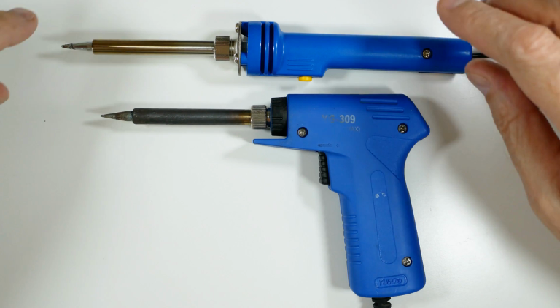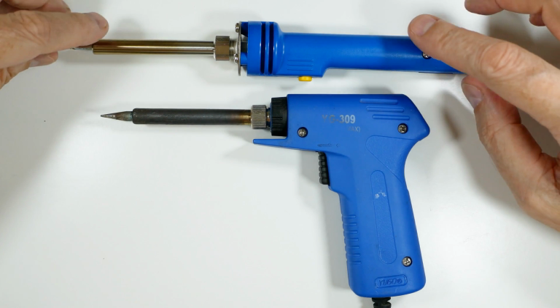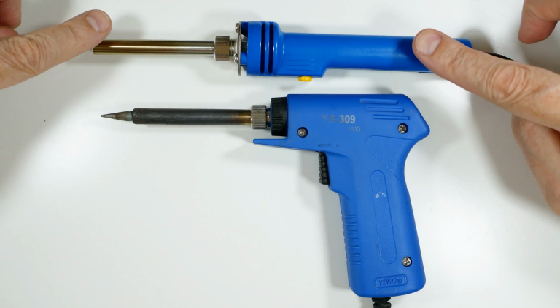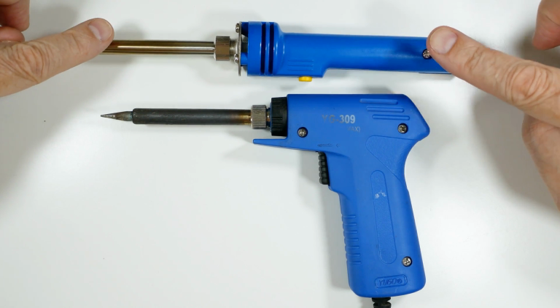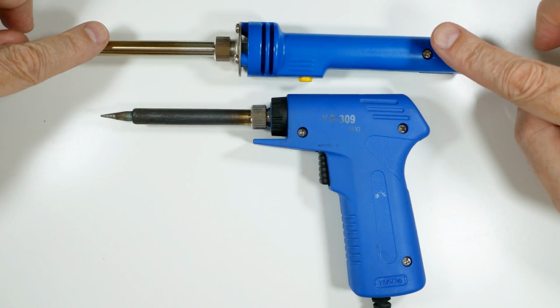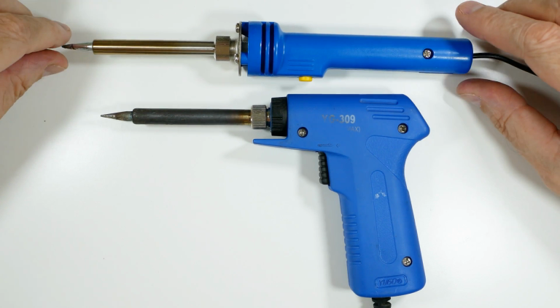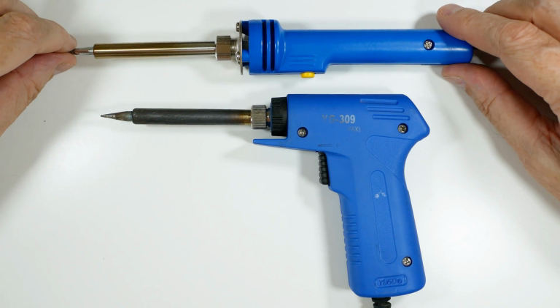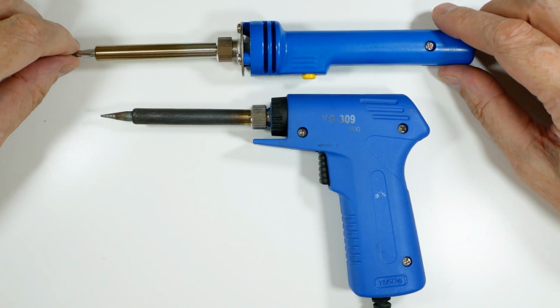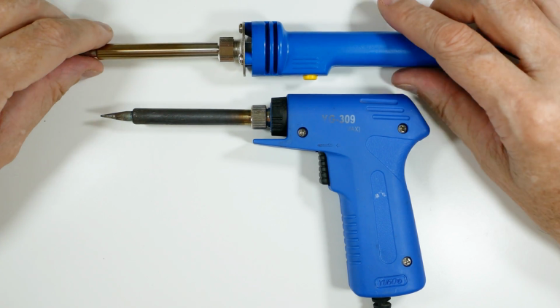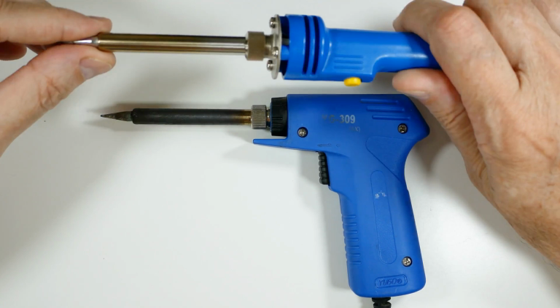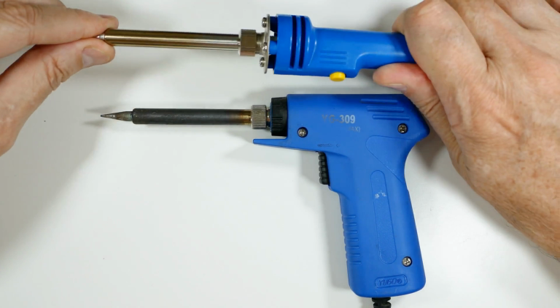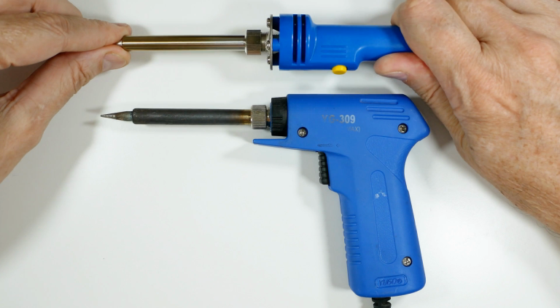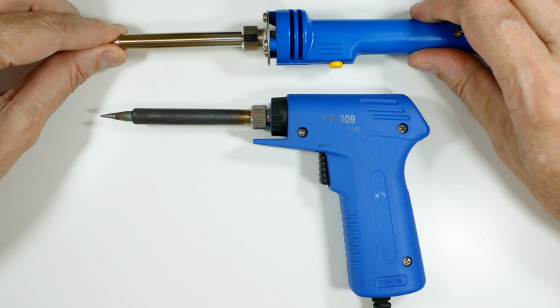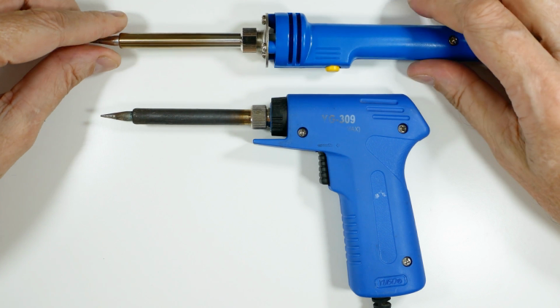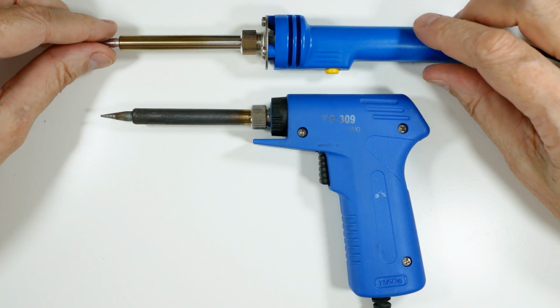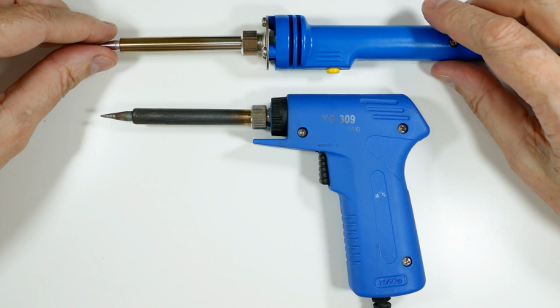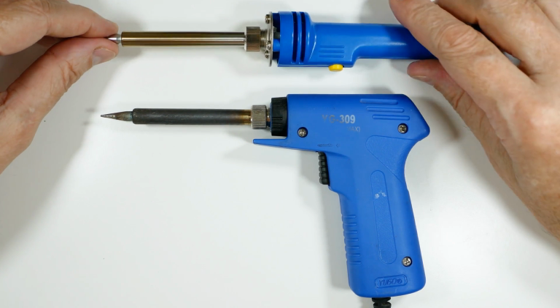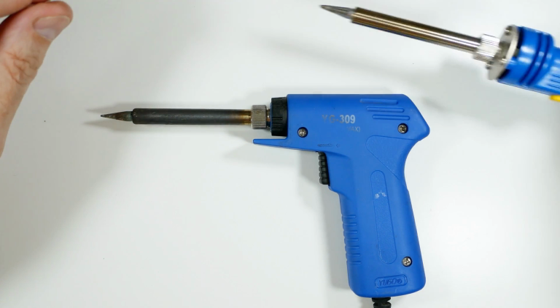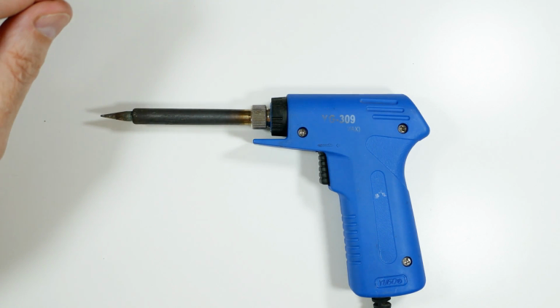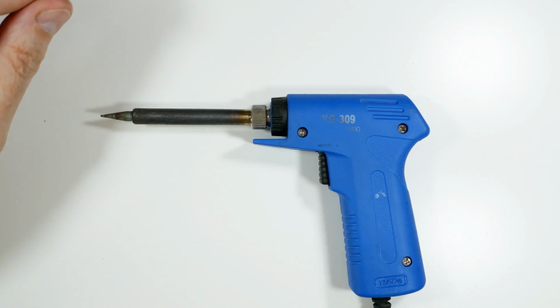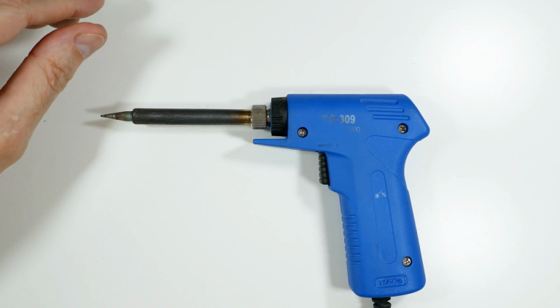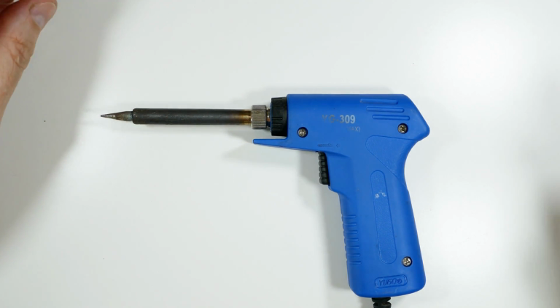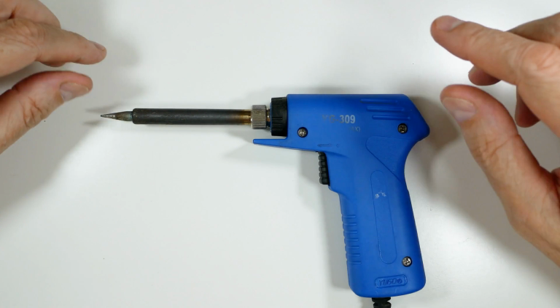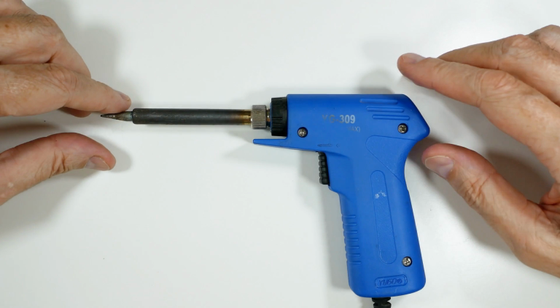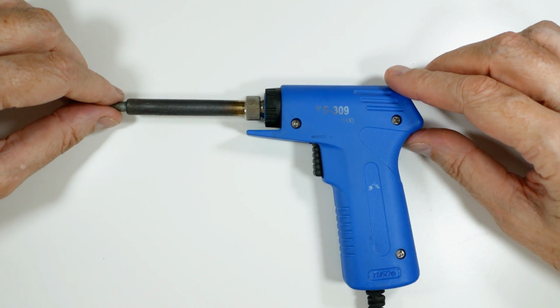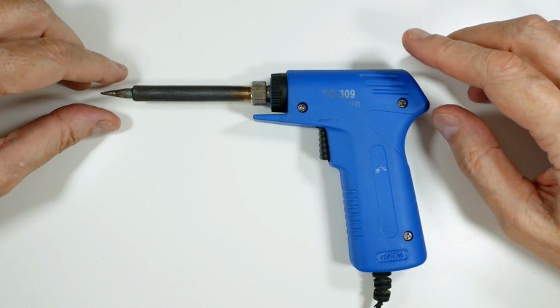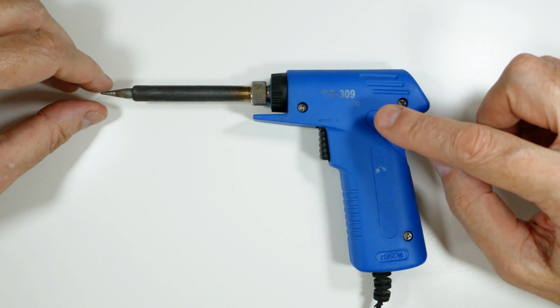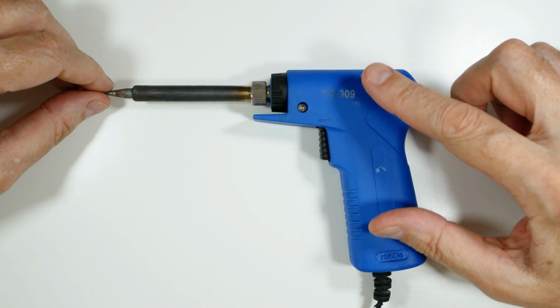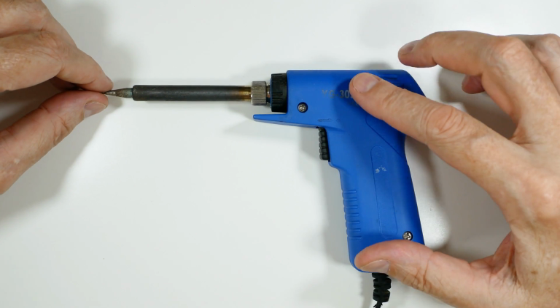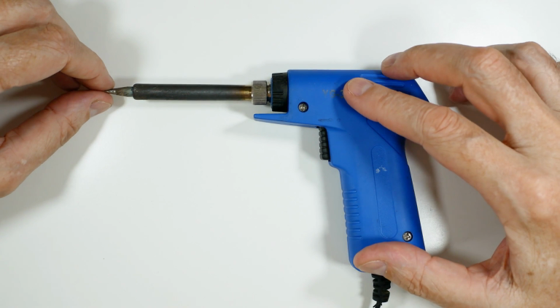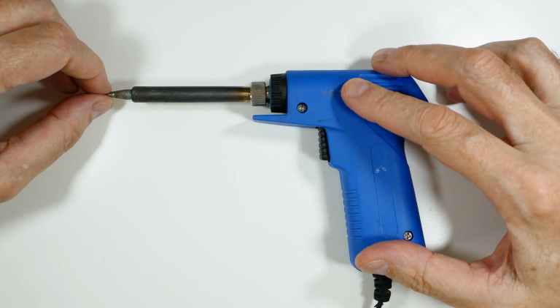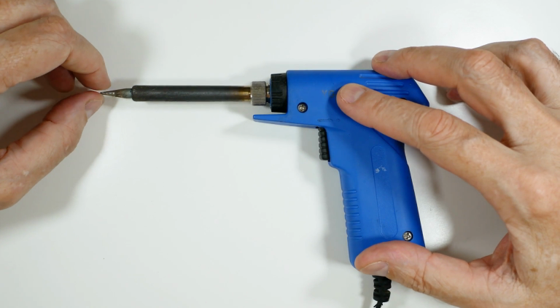I bought a new soldering pencil from Japan. It's pretty good quality — a pretty tough little unit — and I'm going to replace my electronic soldering gun. It's kind of a lightweight thing.